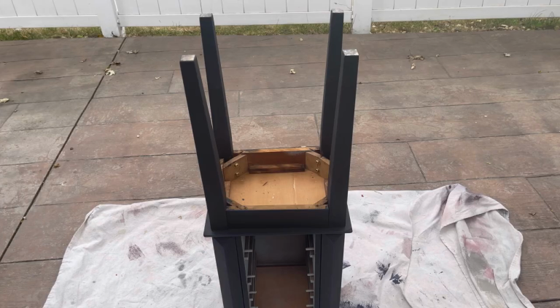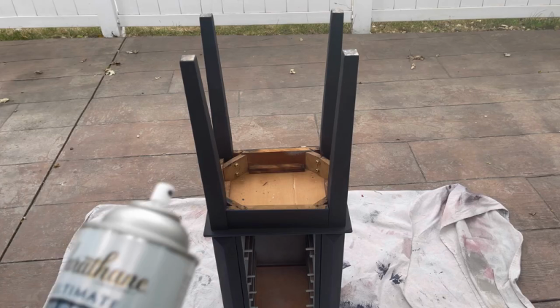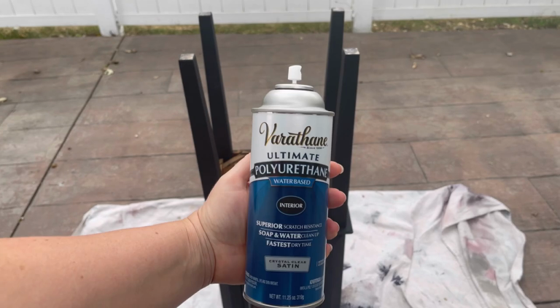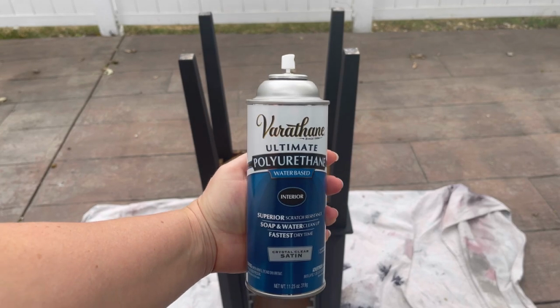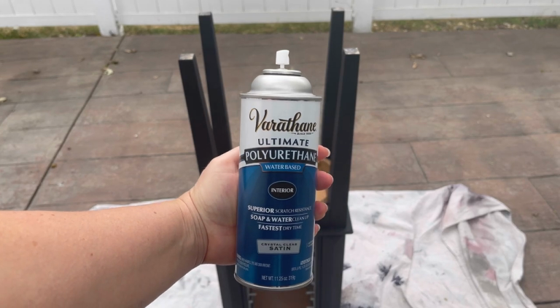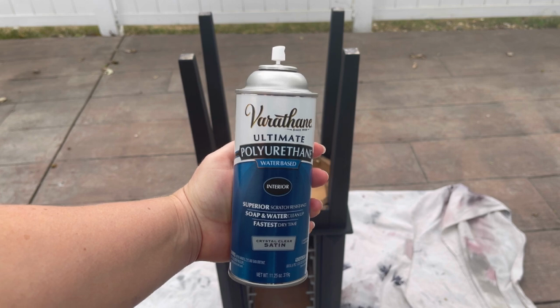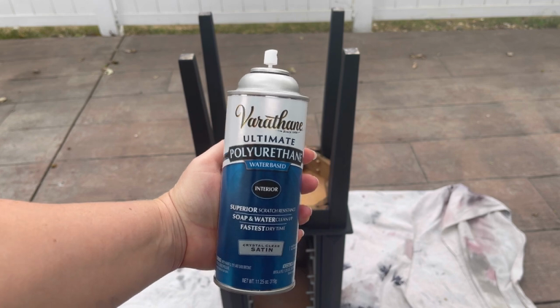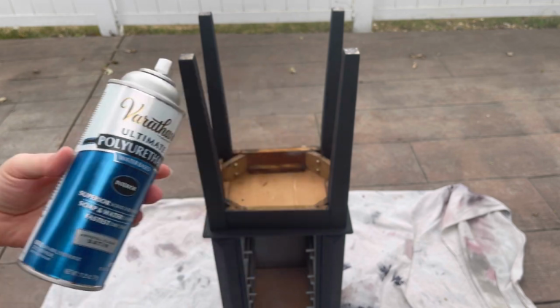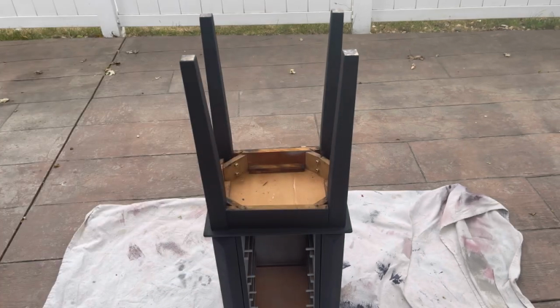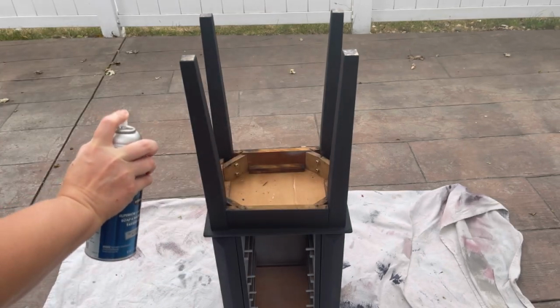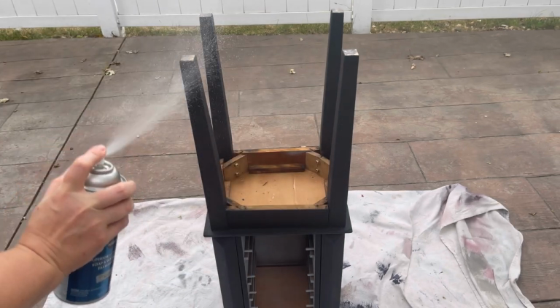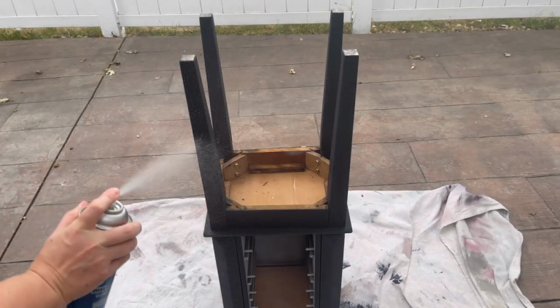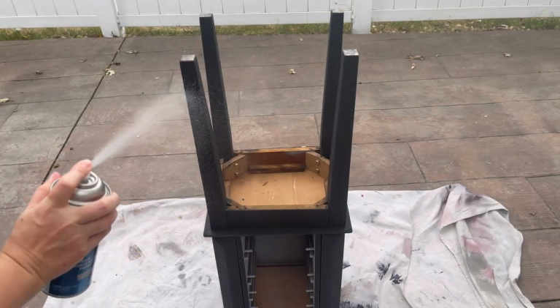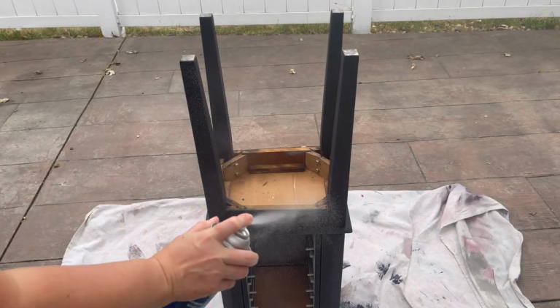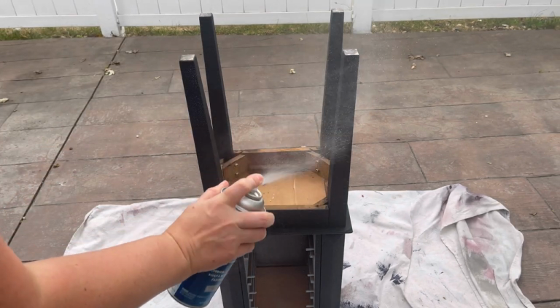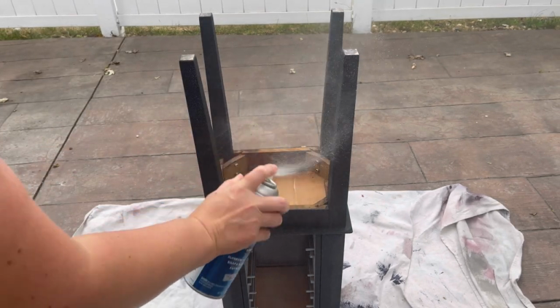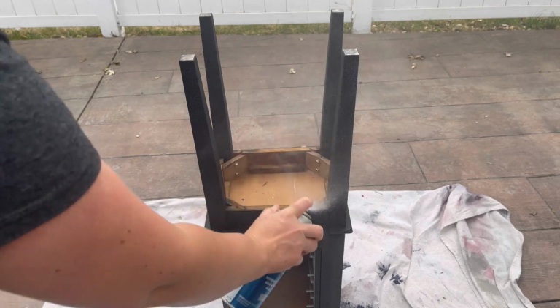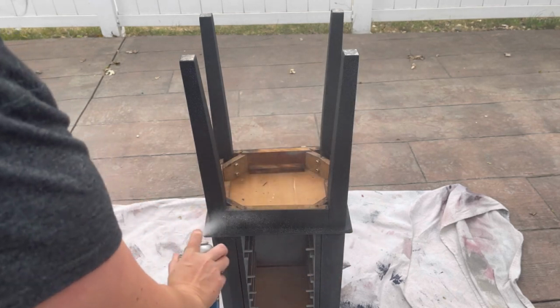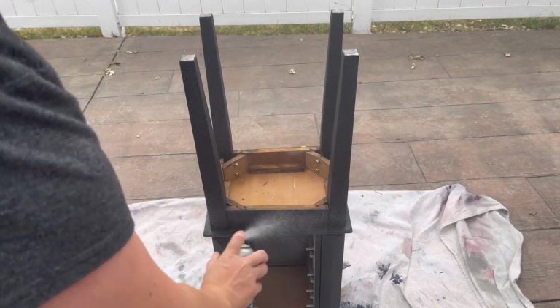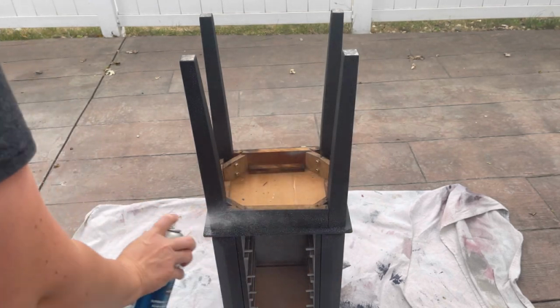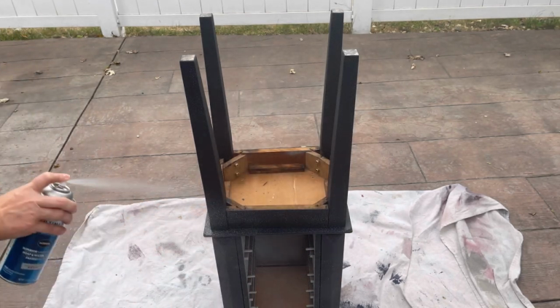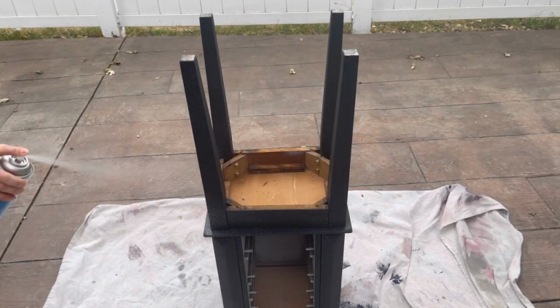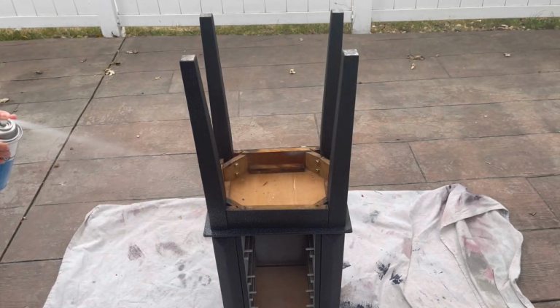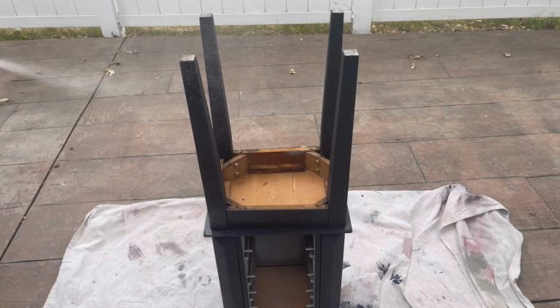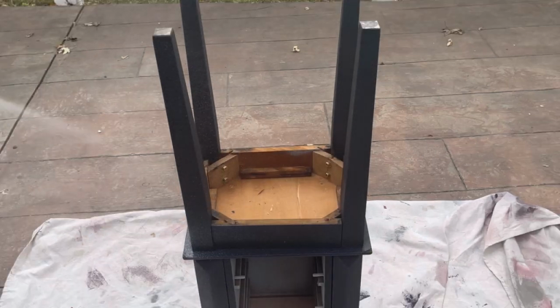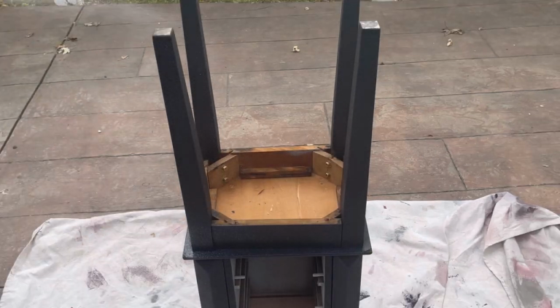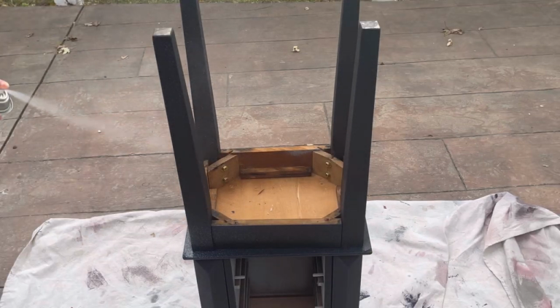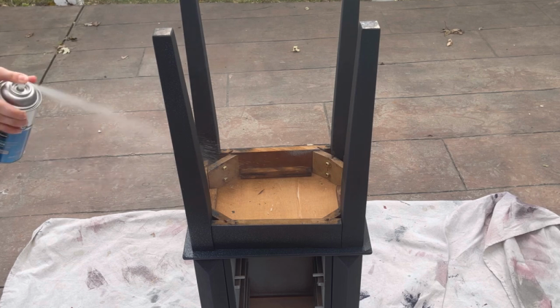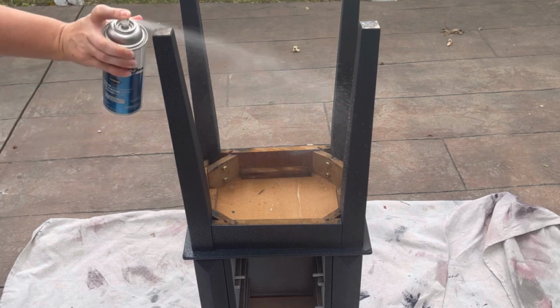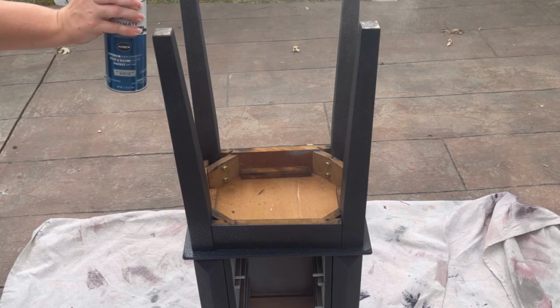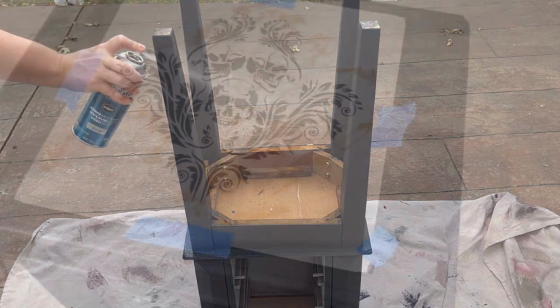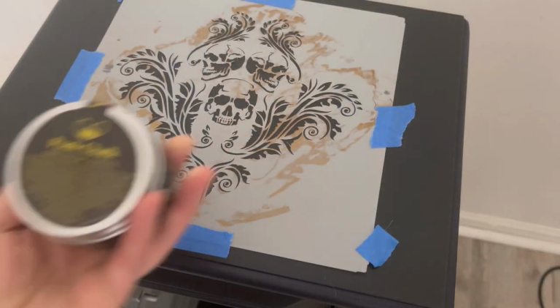Now that everything is dry, I'm using Varathane's water-based polyurethane in satin on the entire piece. I added about five coats, waiting for it to dry in between coats — and it takes at the most 10 seconds to get one coat on.